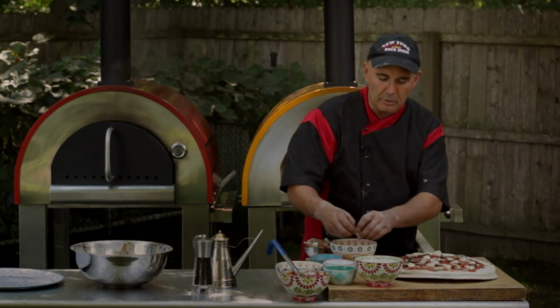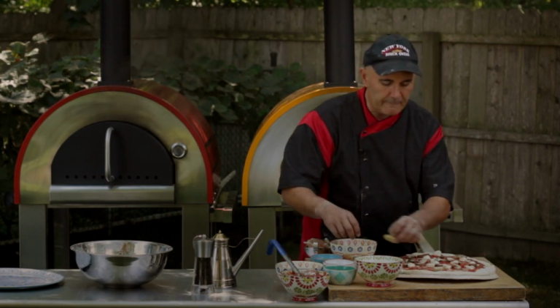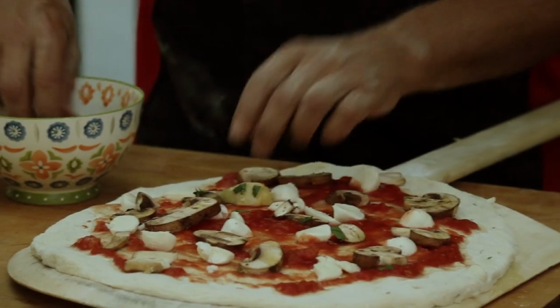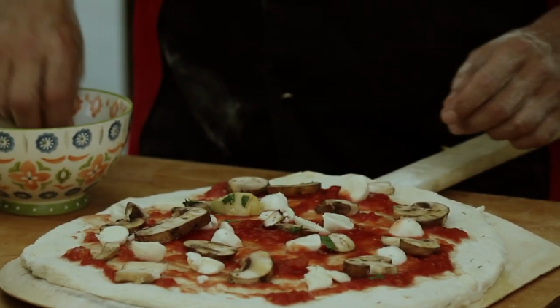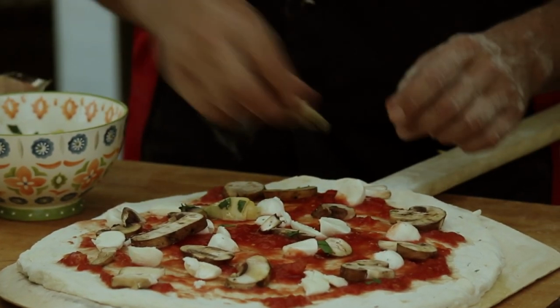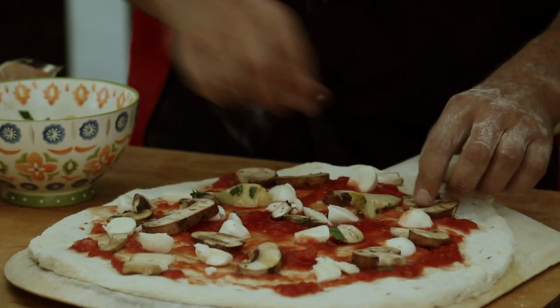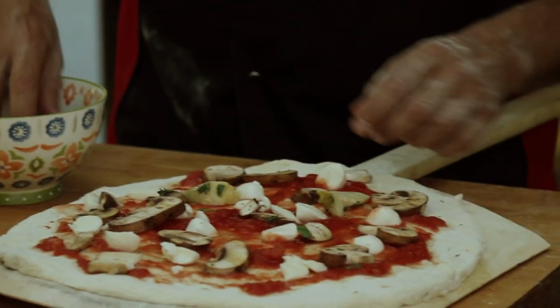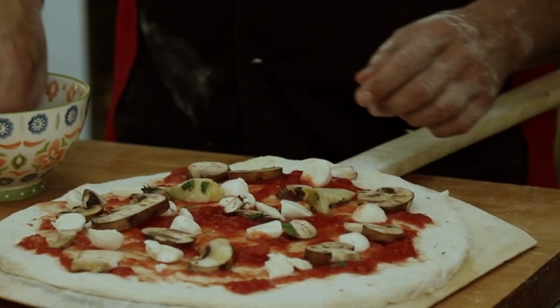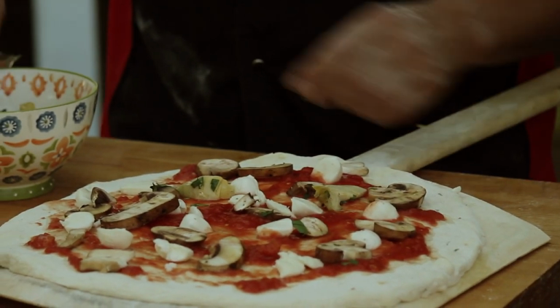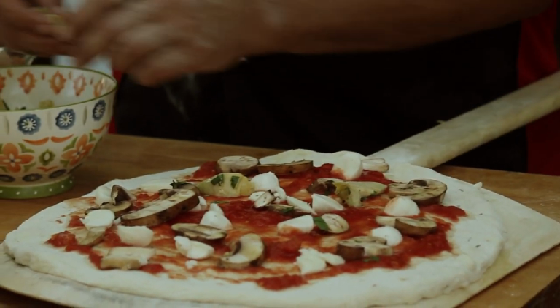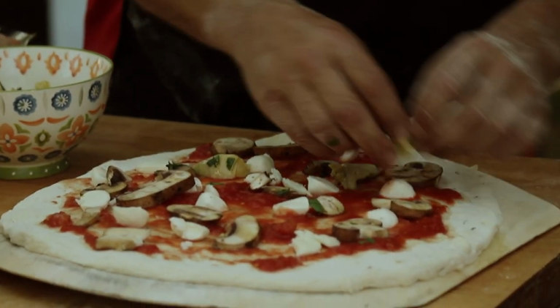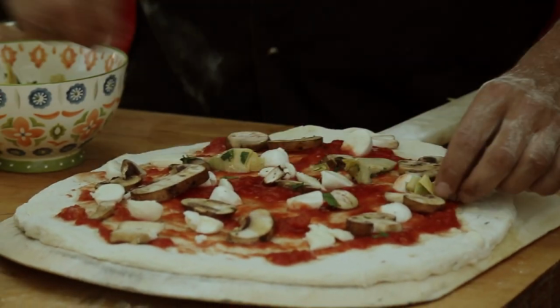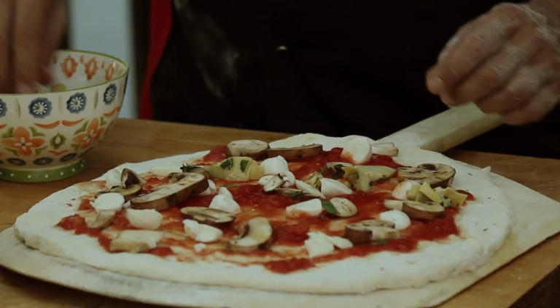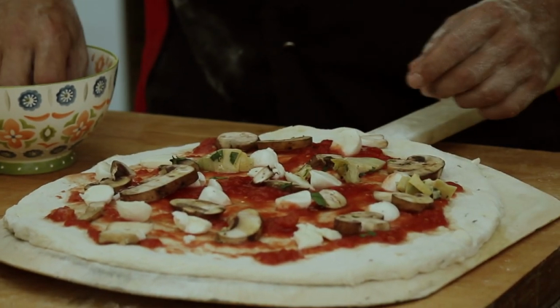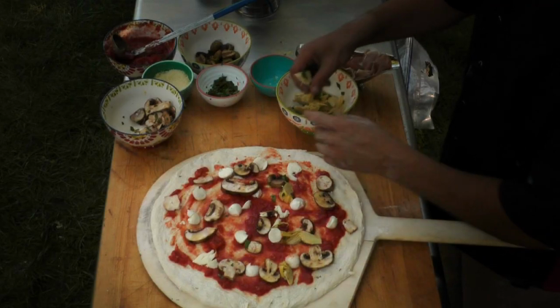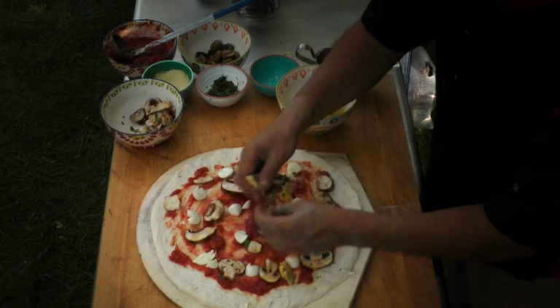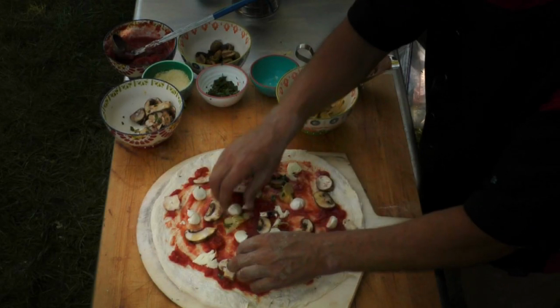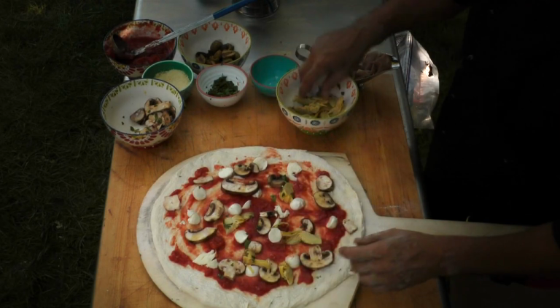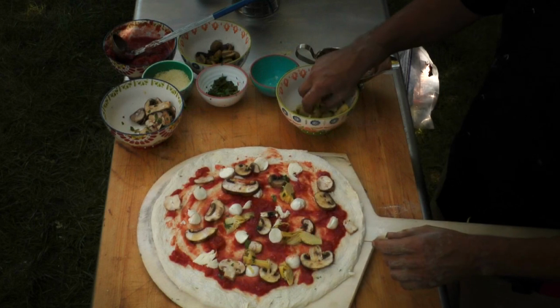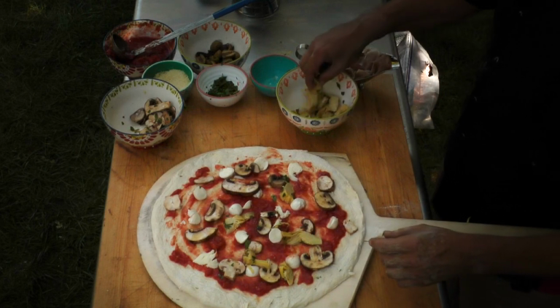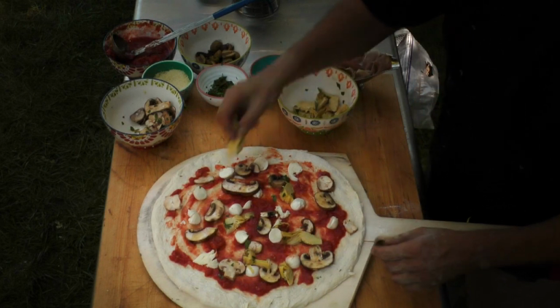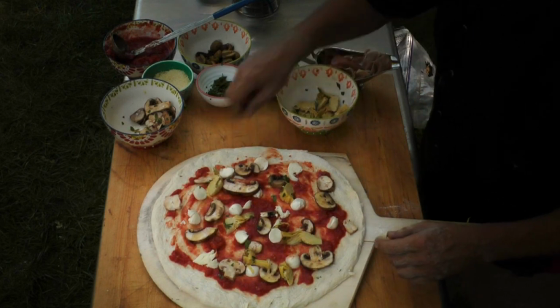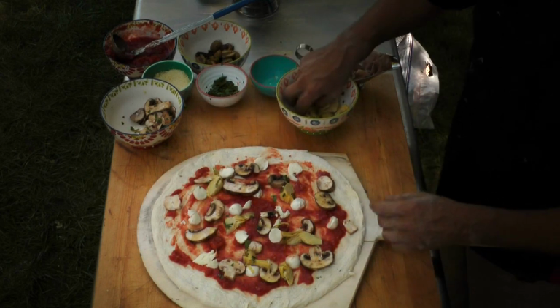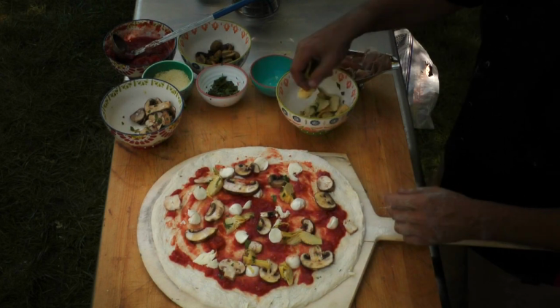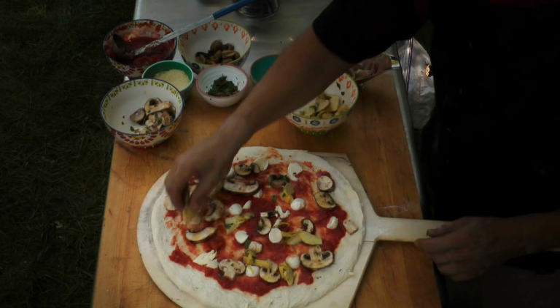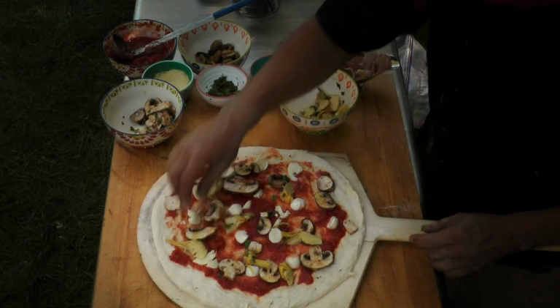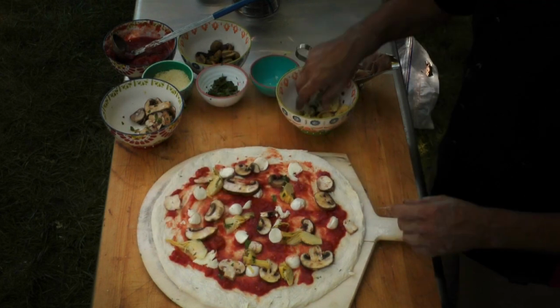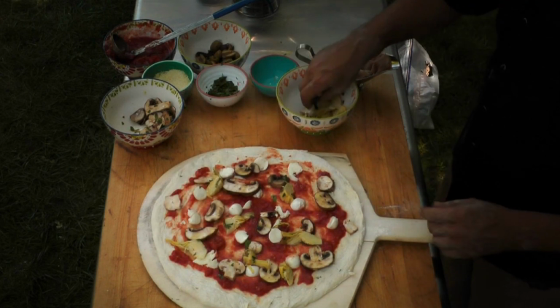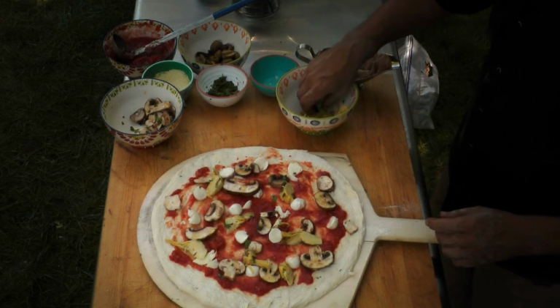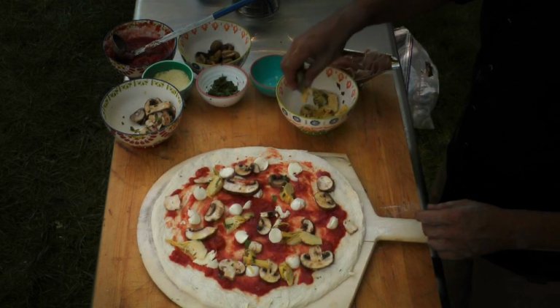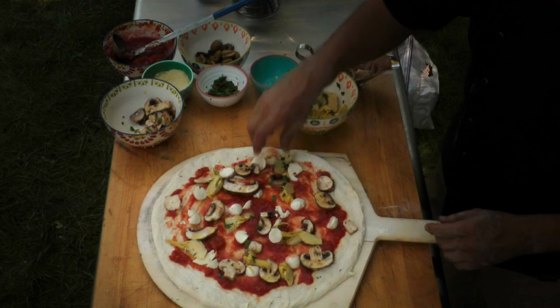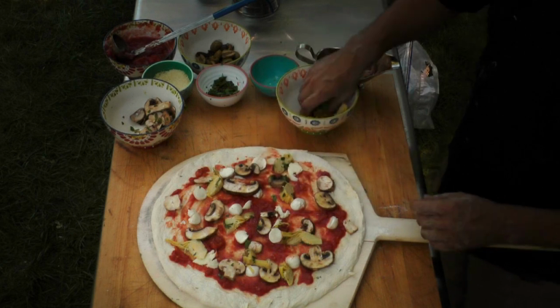Artichokes — same thing. You can roast them if you like them roasted, but they're usually nice if they're marinated. They're soft, they're really good. You can see a little bit of parsley on them as well and olive oil. It's looking good already — we're getting the seasons going.